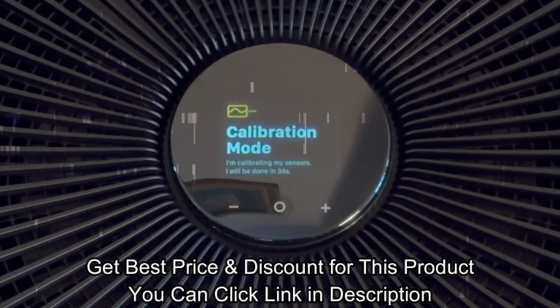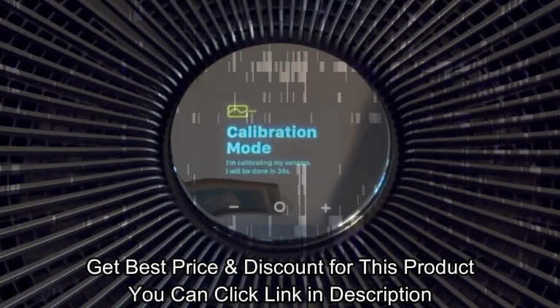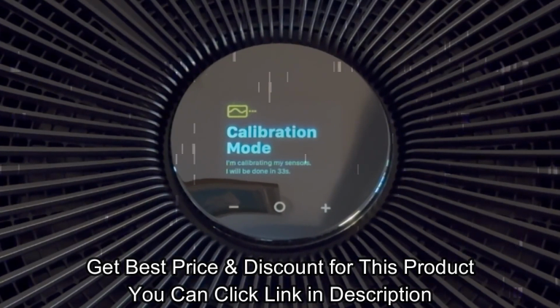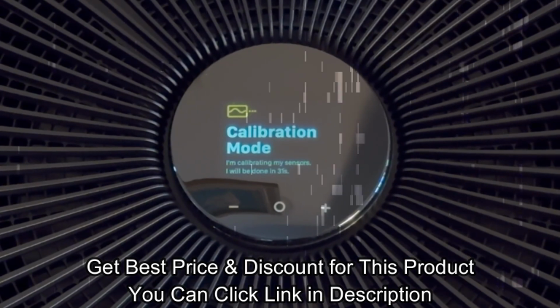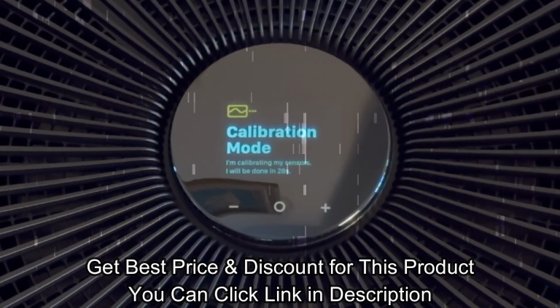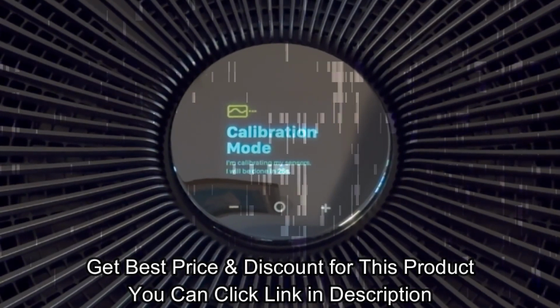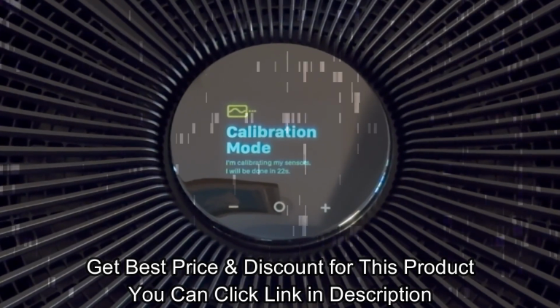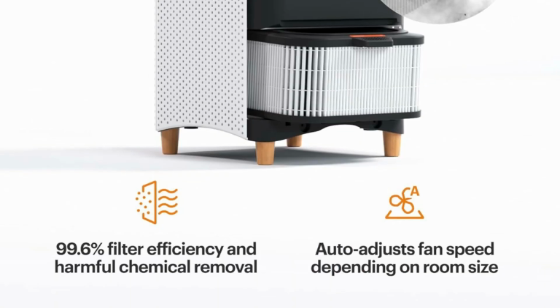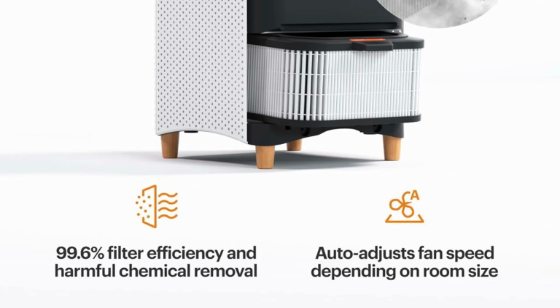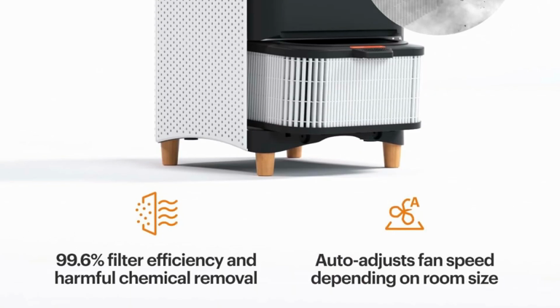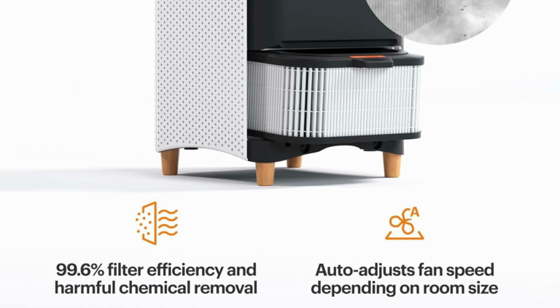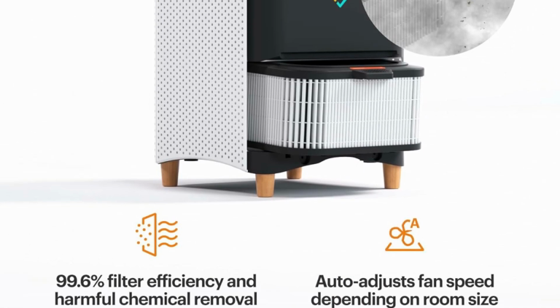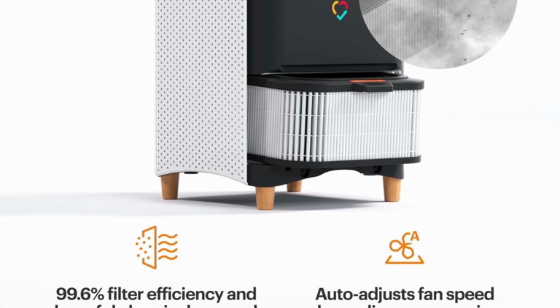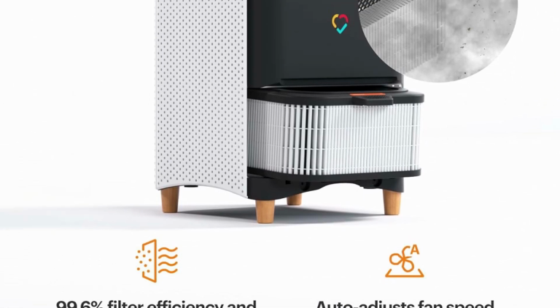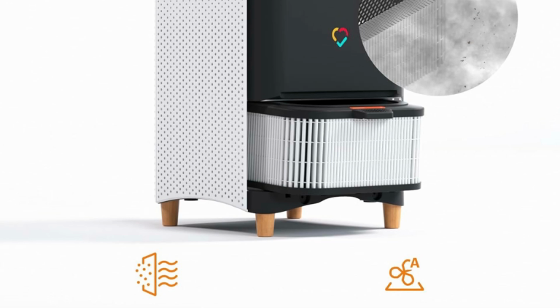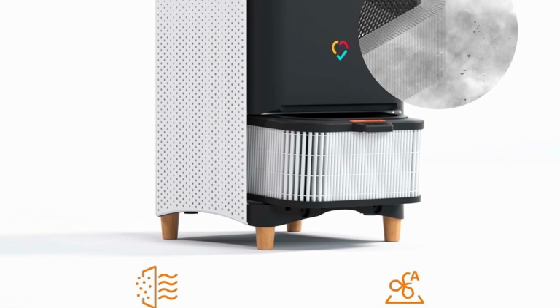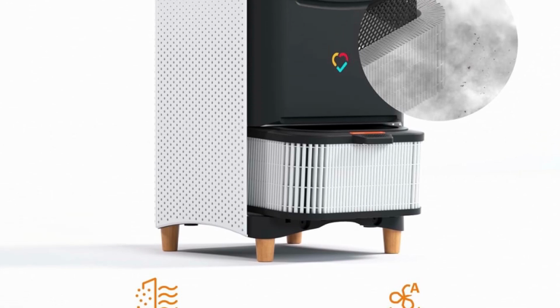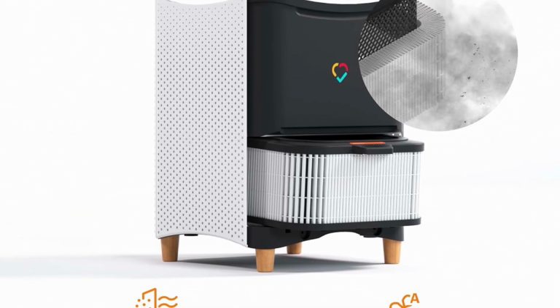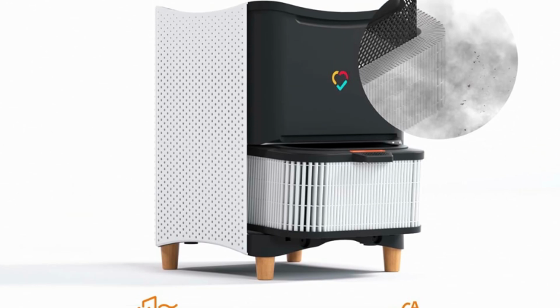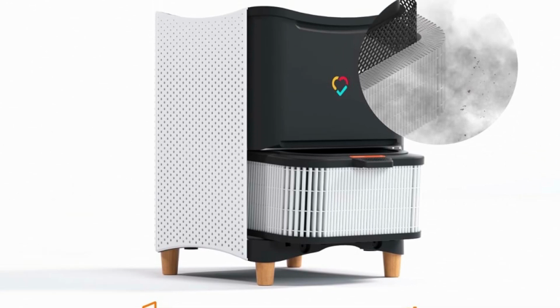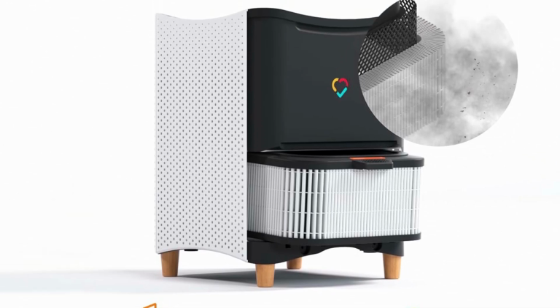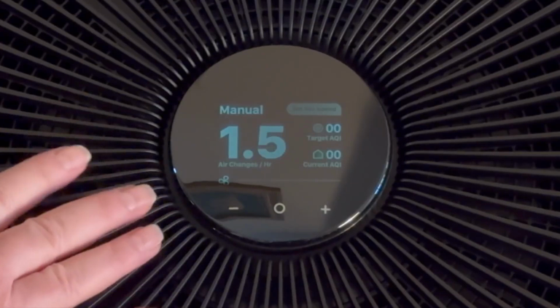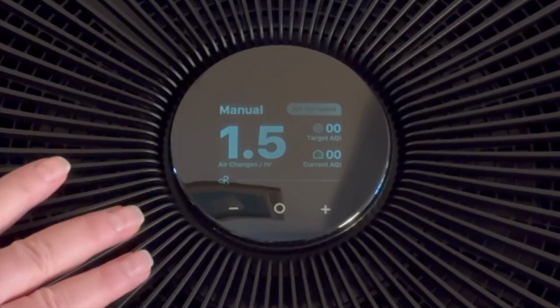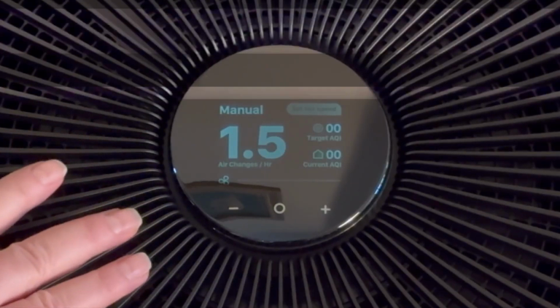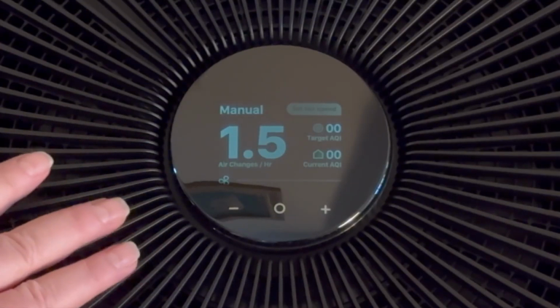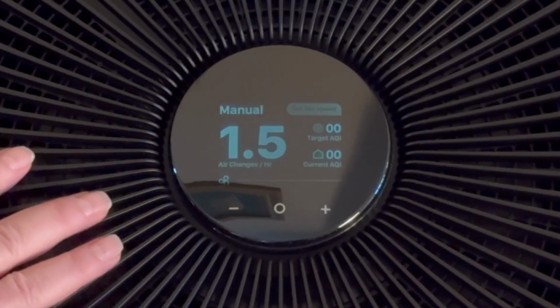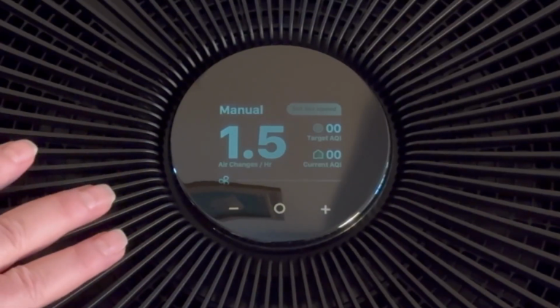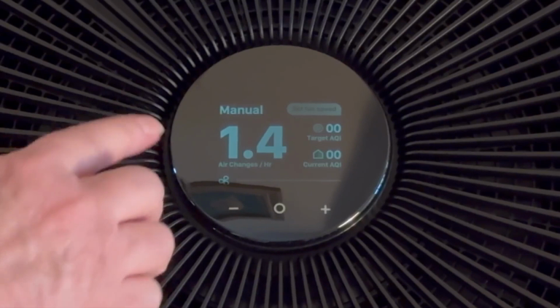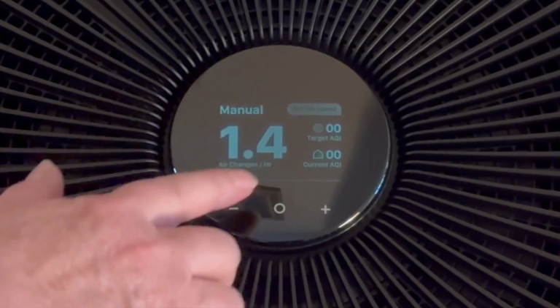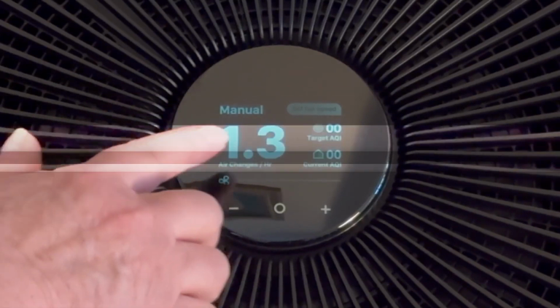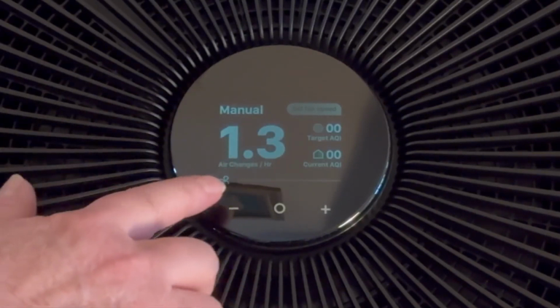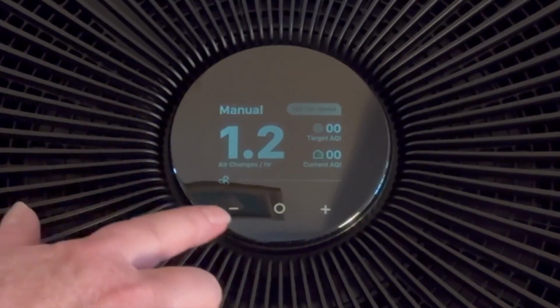Miele cleans a room and maintains it from outside air infiltration. The eight environmental sensors monitor particulate counts, smoke, VOCs, temperature and humidity, and more, plus a life-saving carbon monoxide sensor.